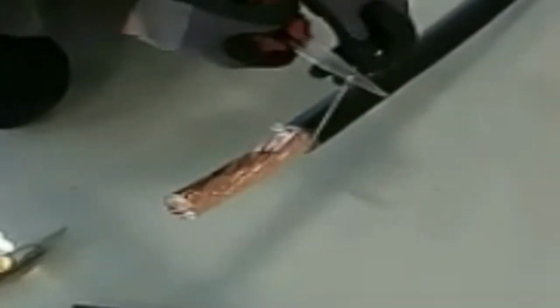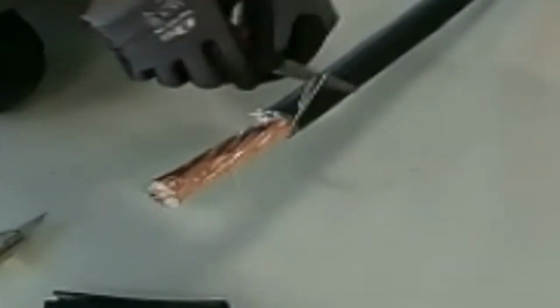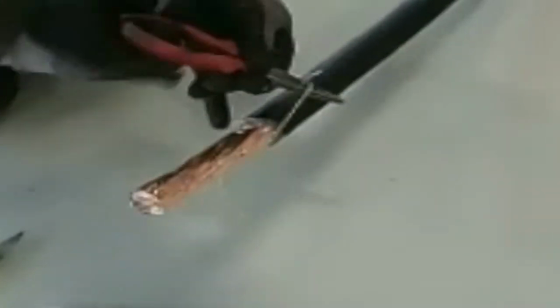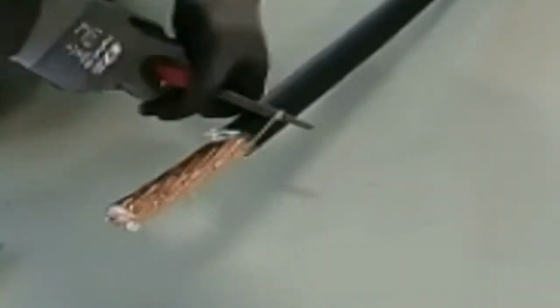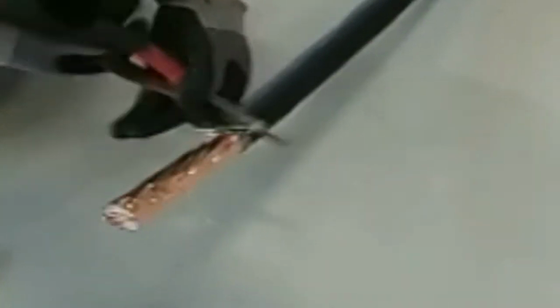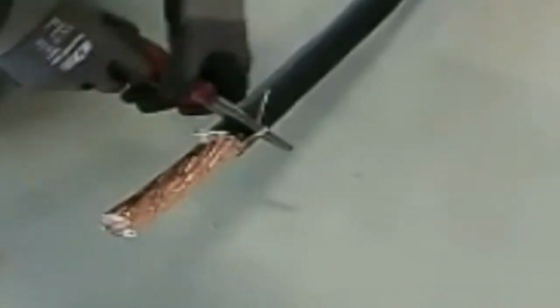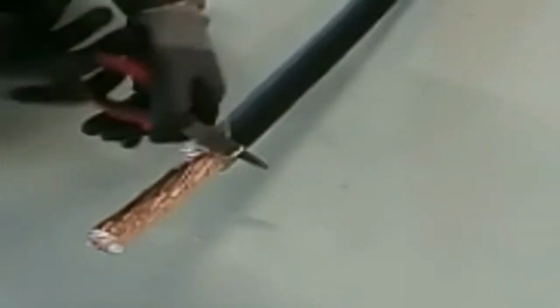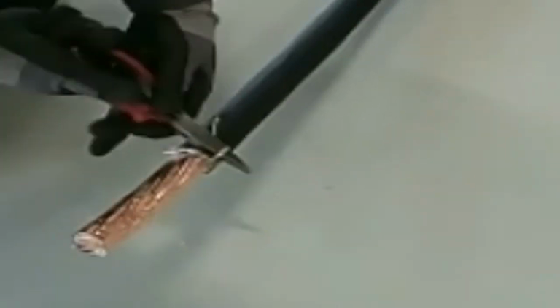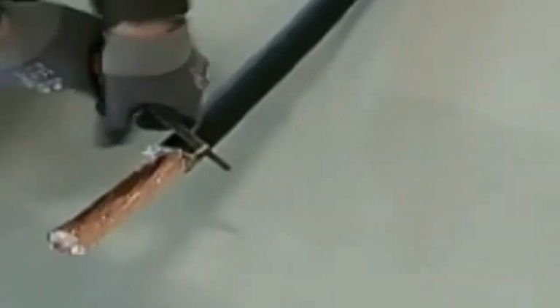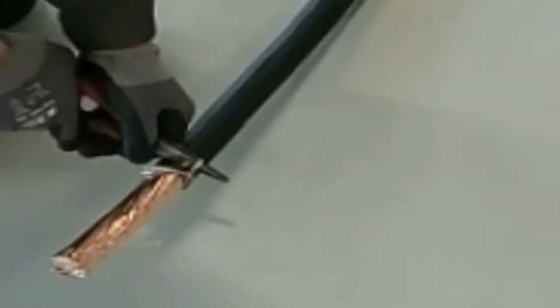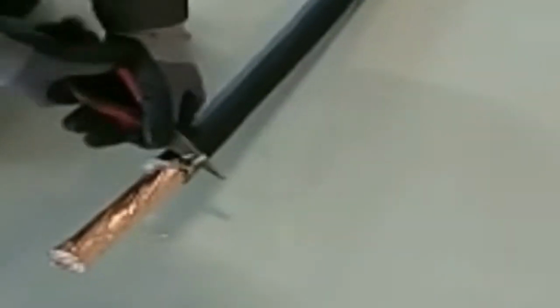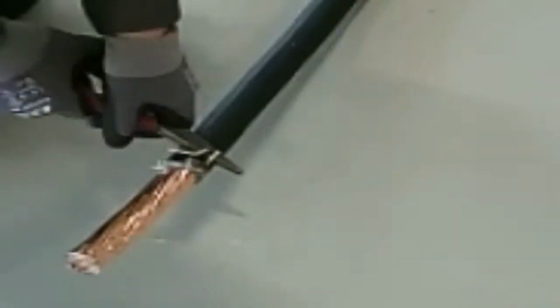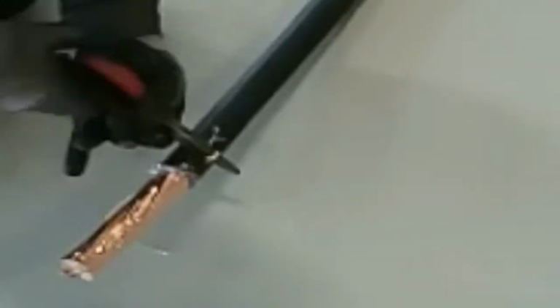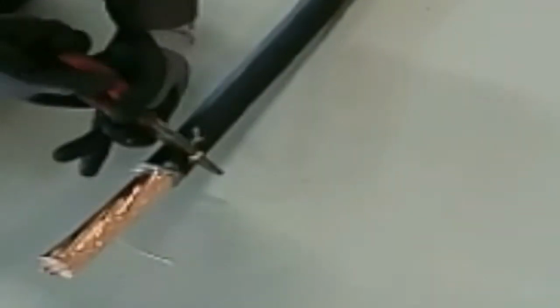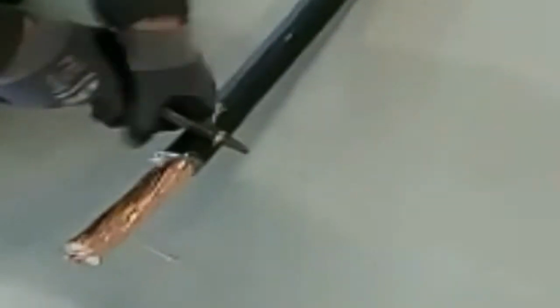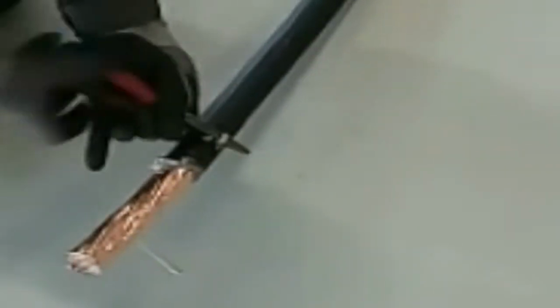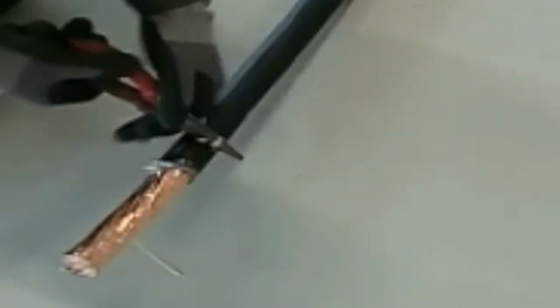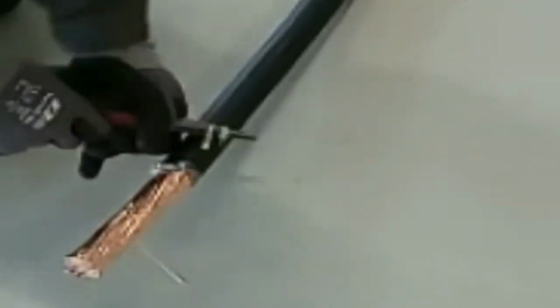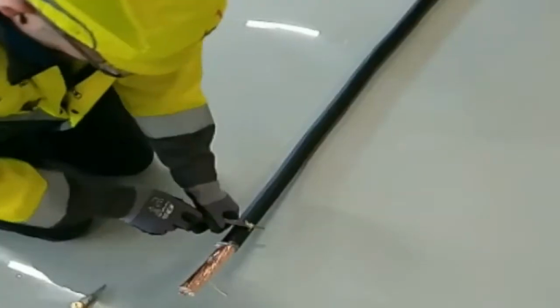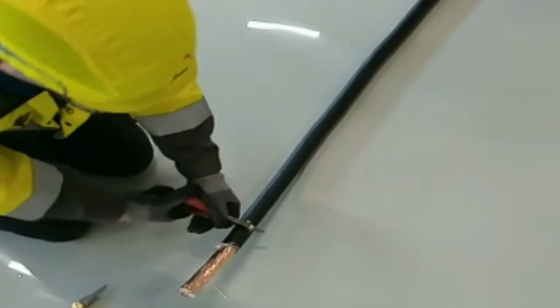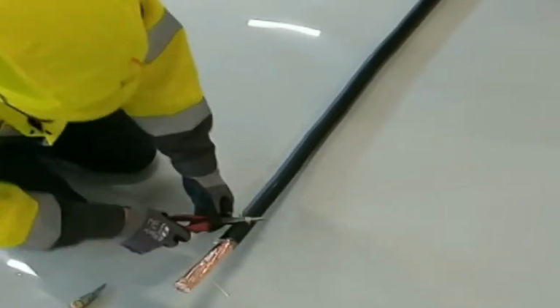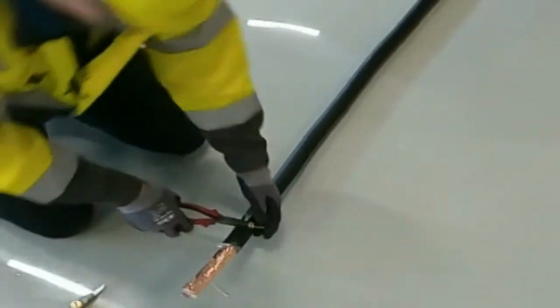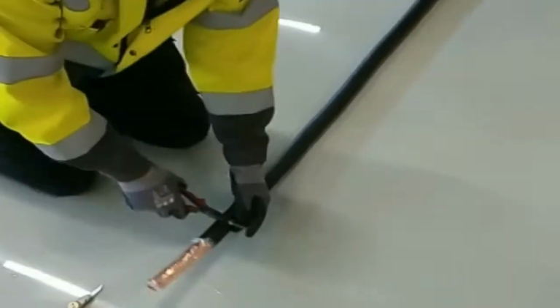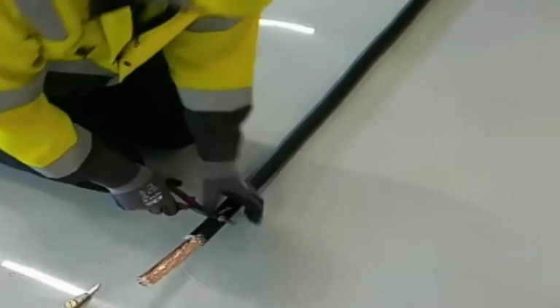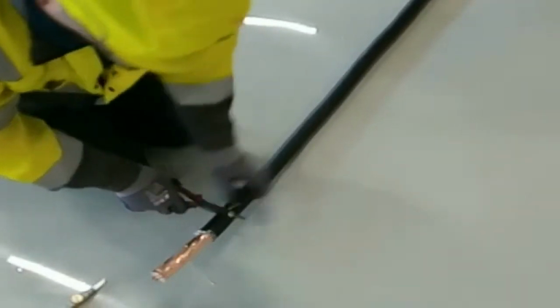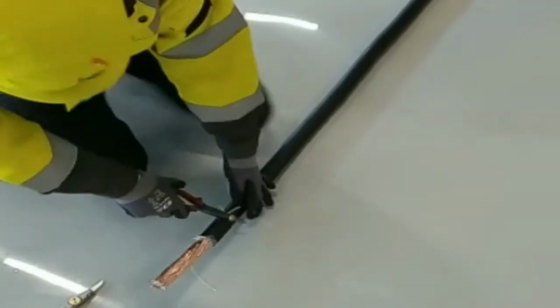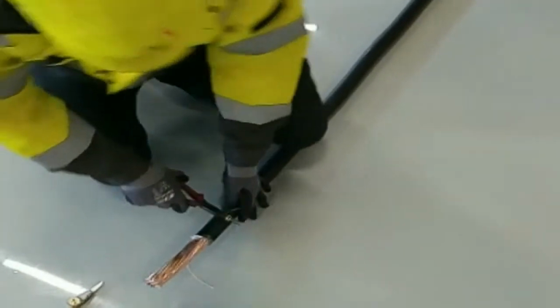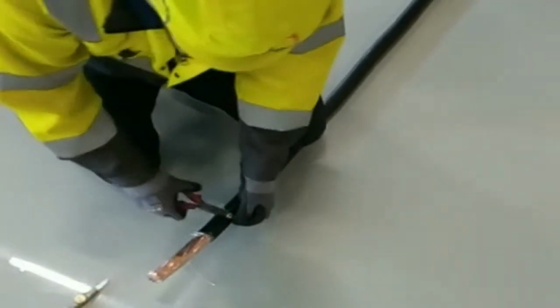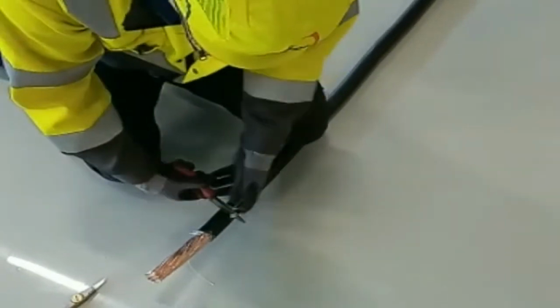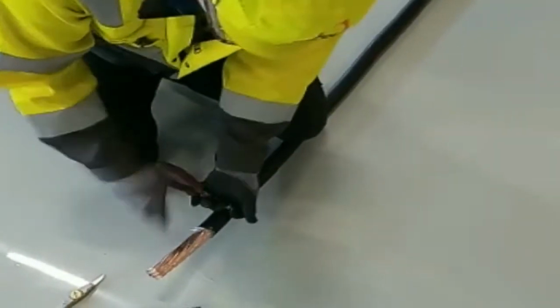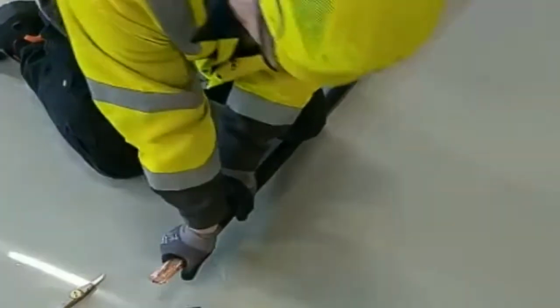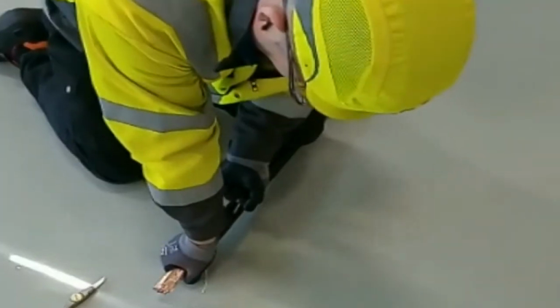Roll the rip cord around a mandrel or a screwdriver, or you can use pliers as shown in the video. Now you can easily rip open the sheet on one side of the cable.